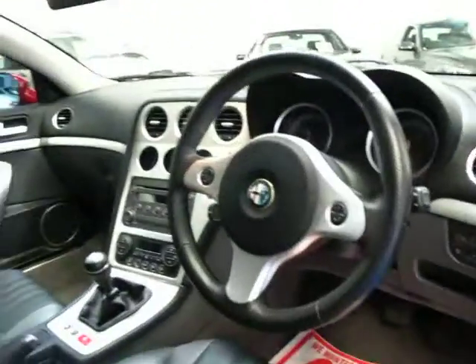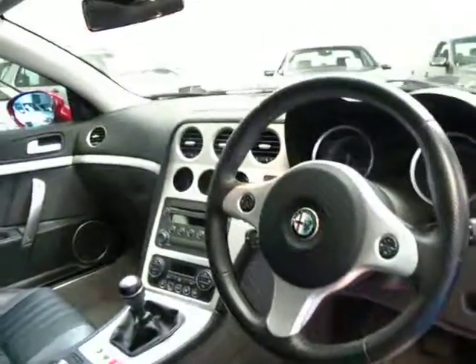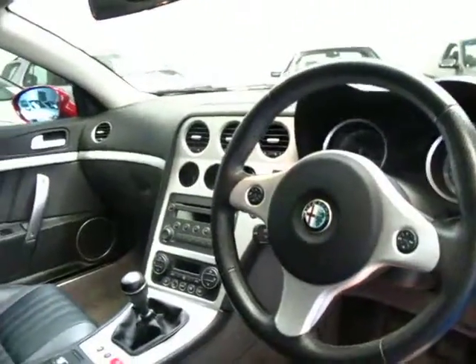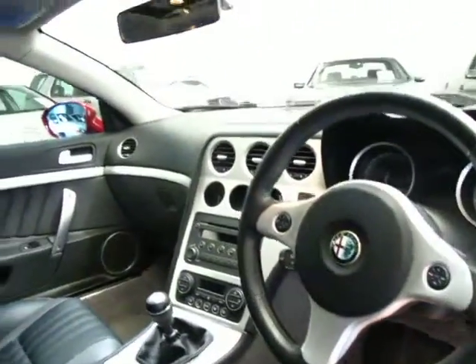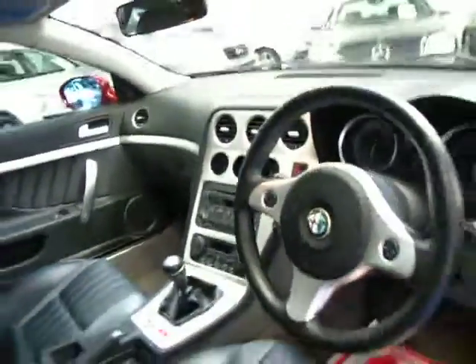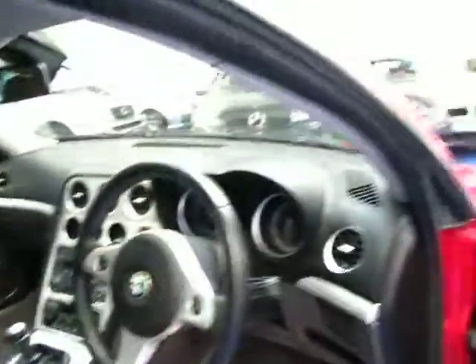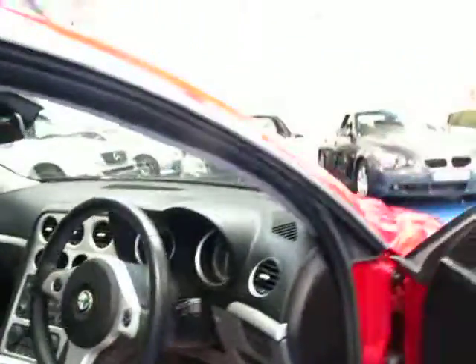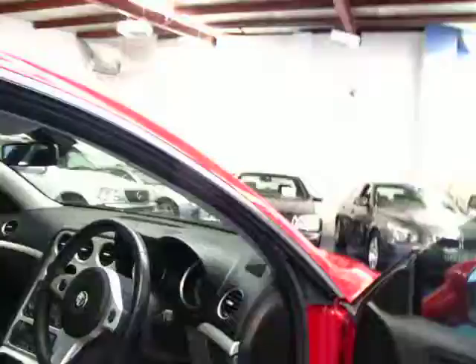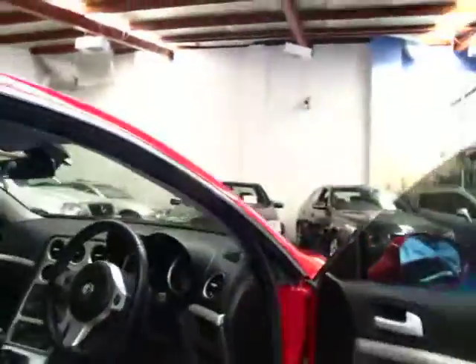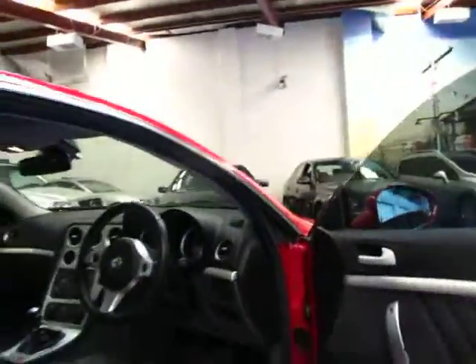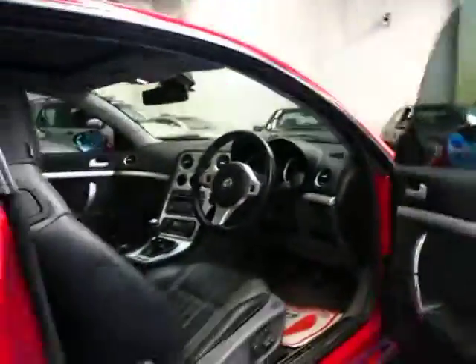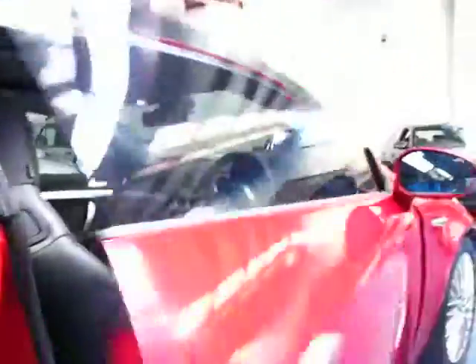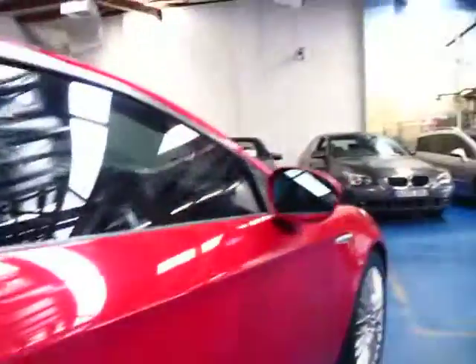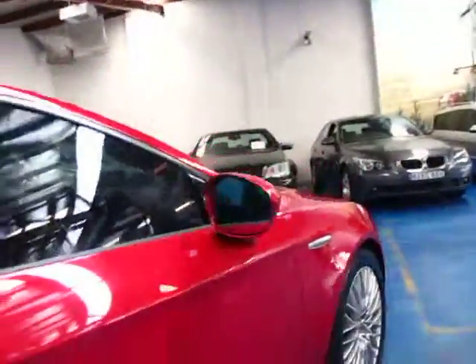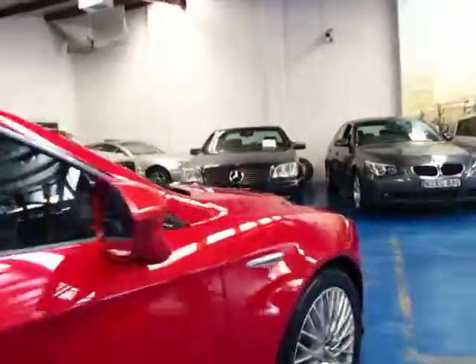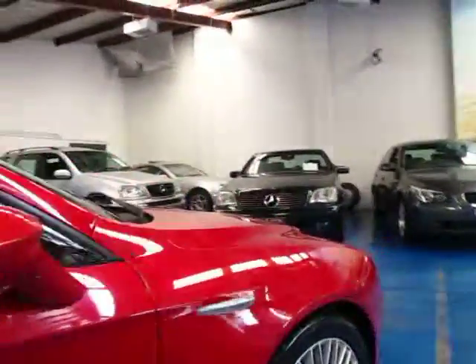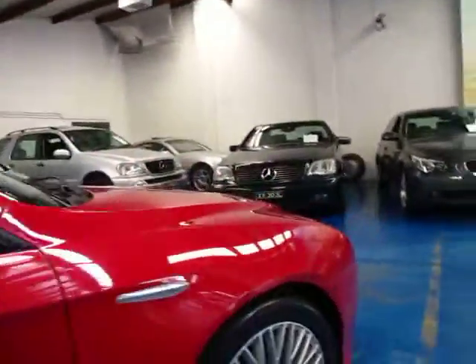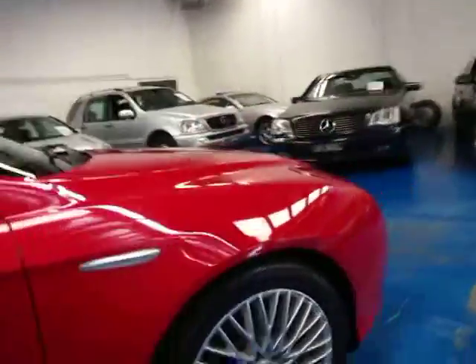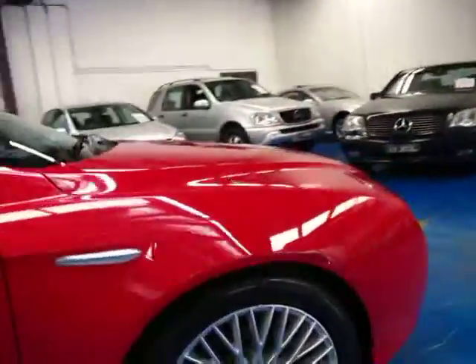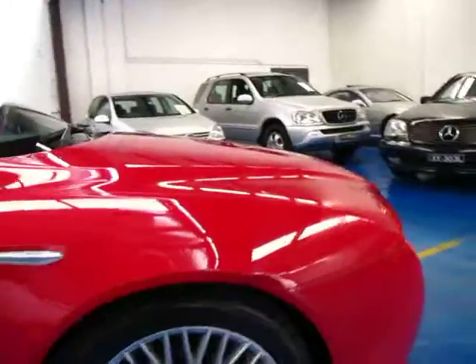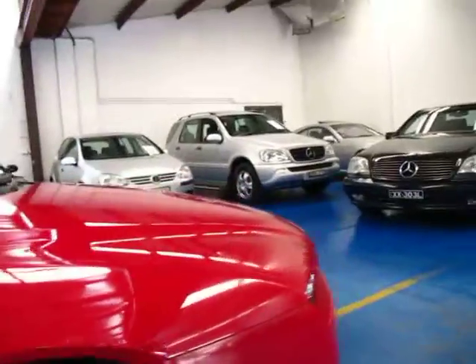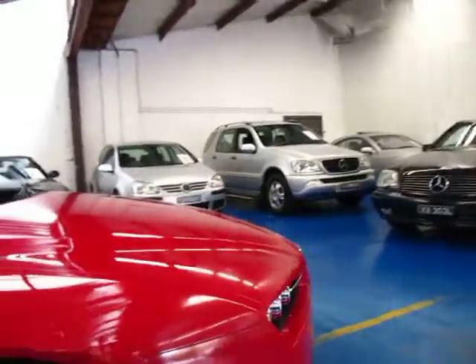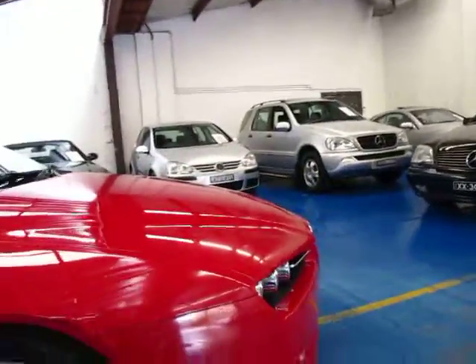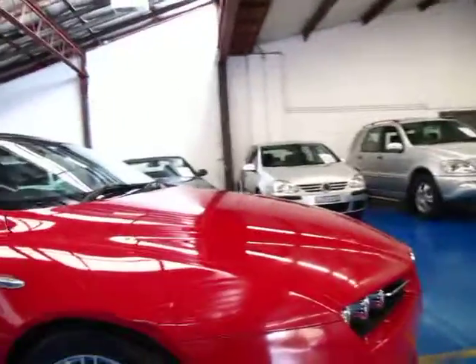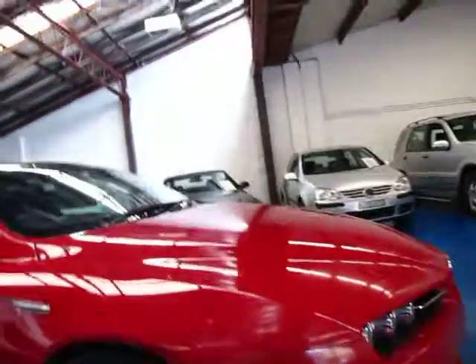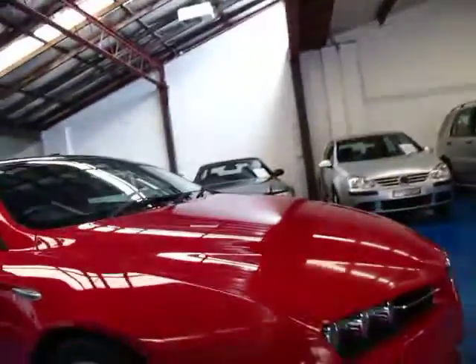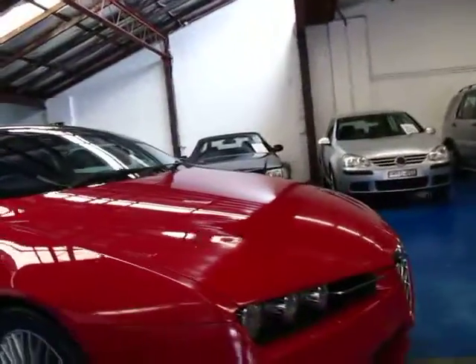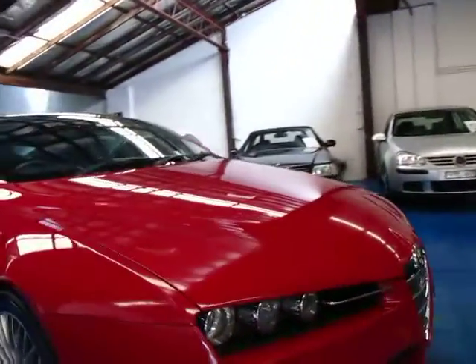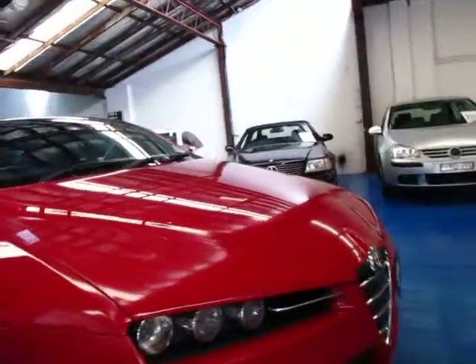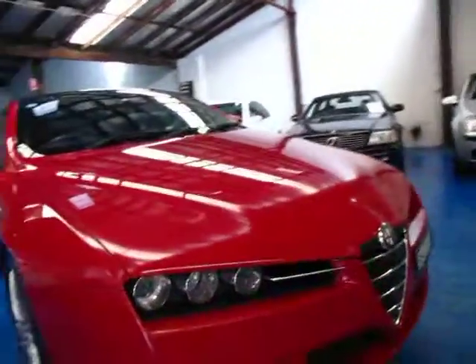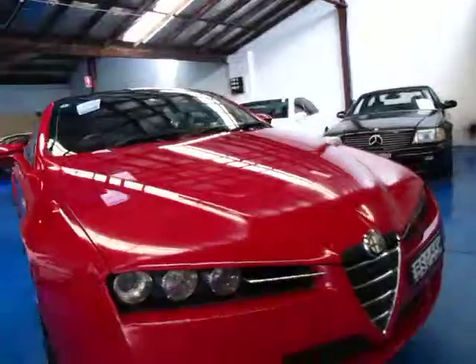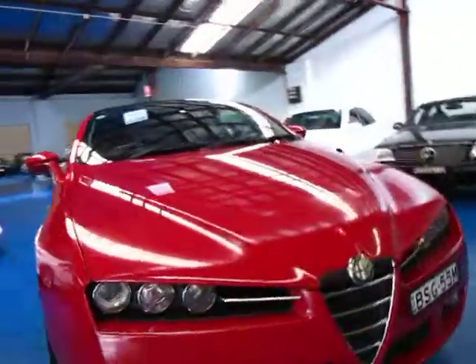If you're looking for a Brera, please come and have a look at this one and take it for a drive. I have driven it at length and it drives beautifully. I can't see any marks whatsoever on the exterior either — it just seems to be in very, very good condition.